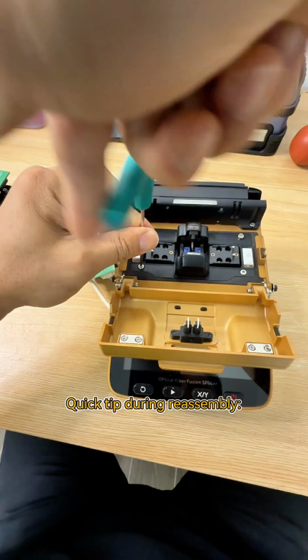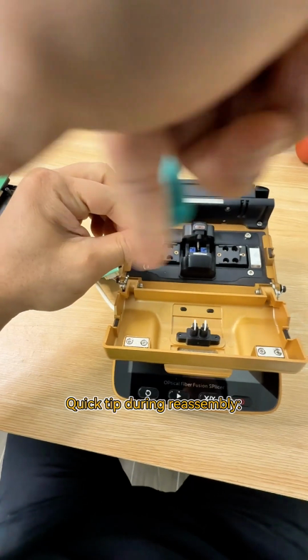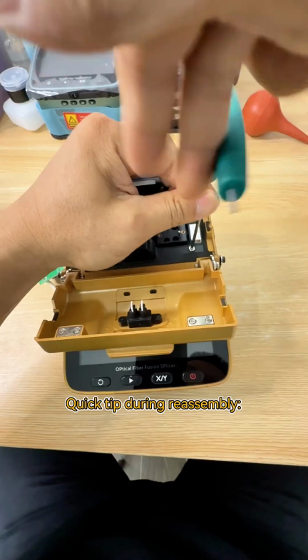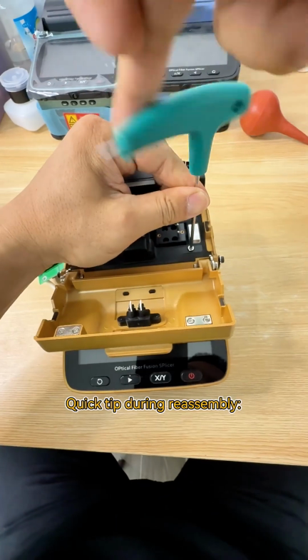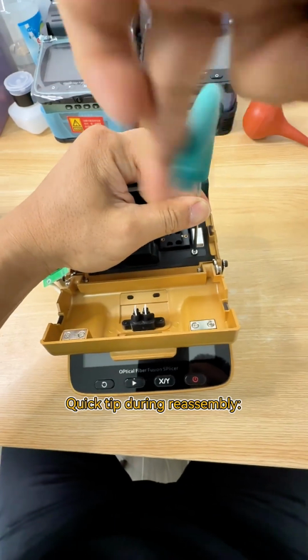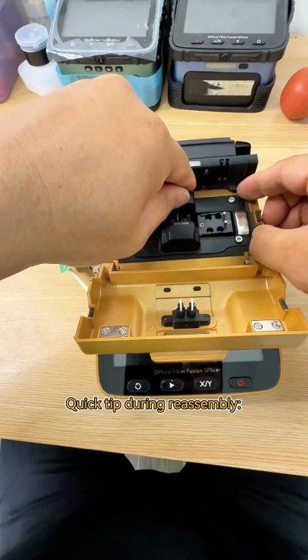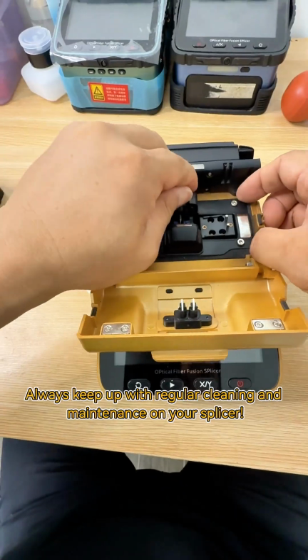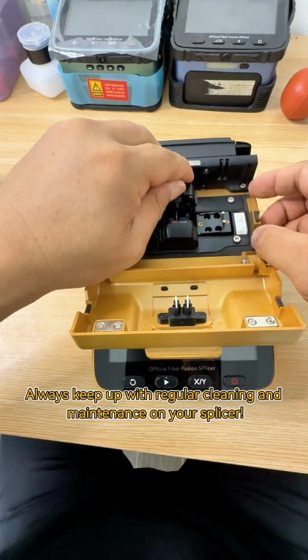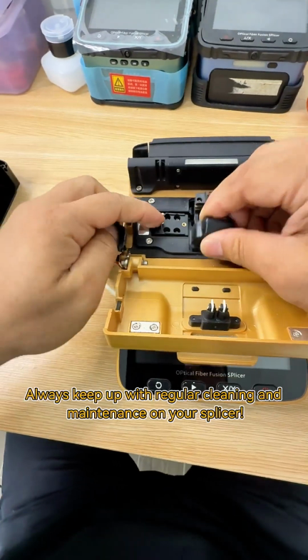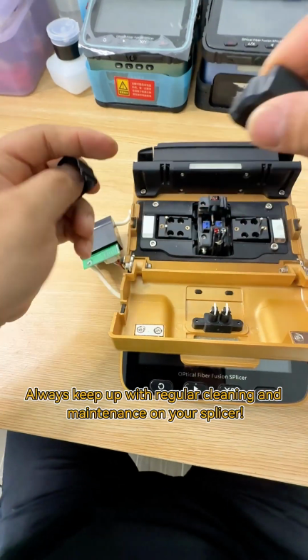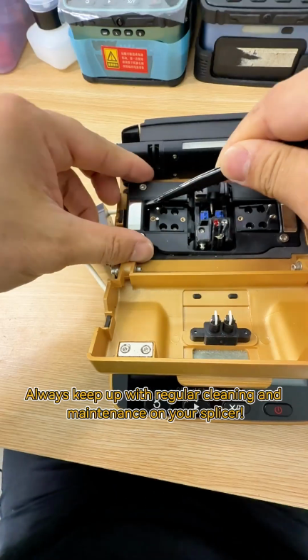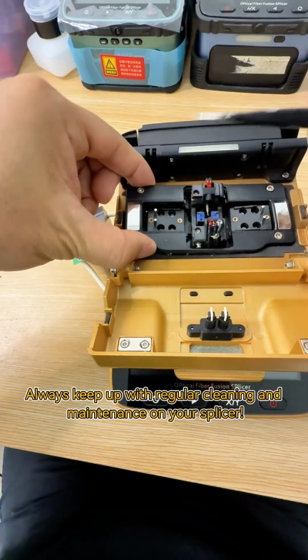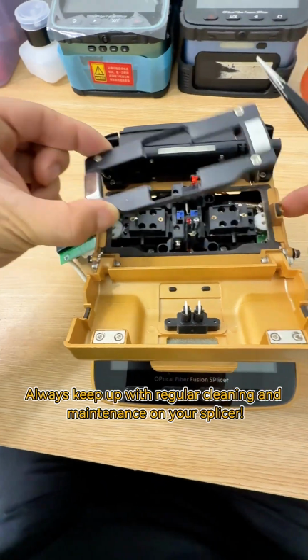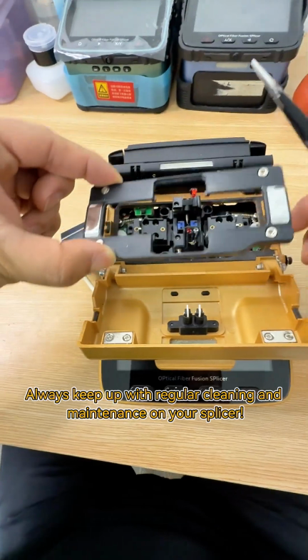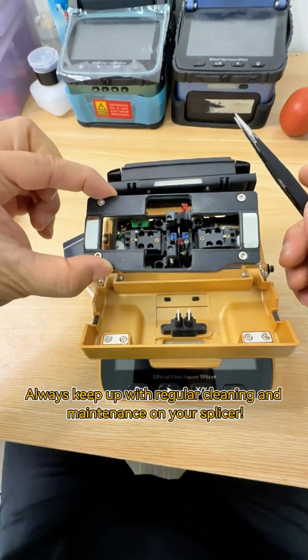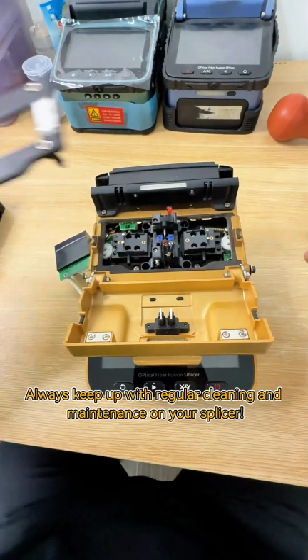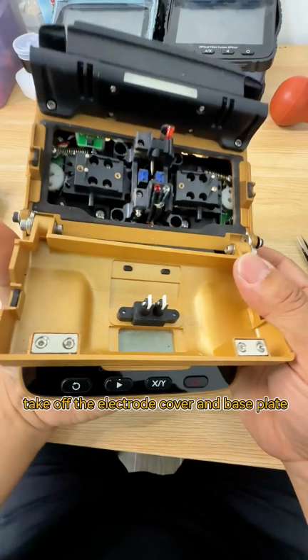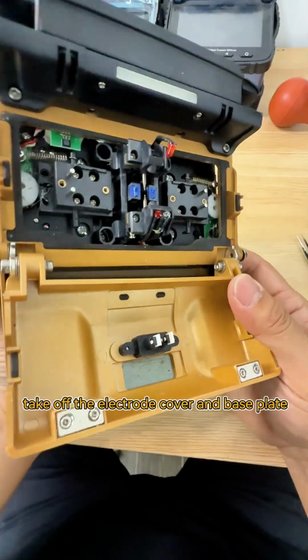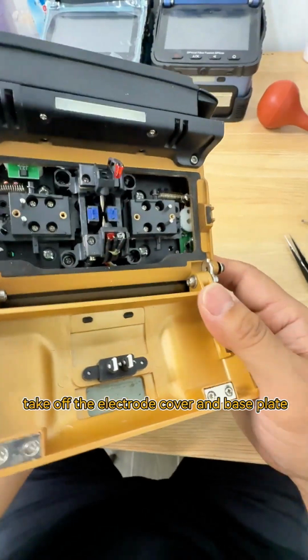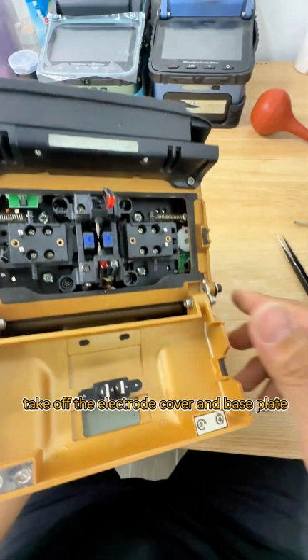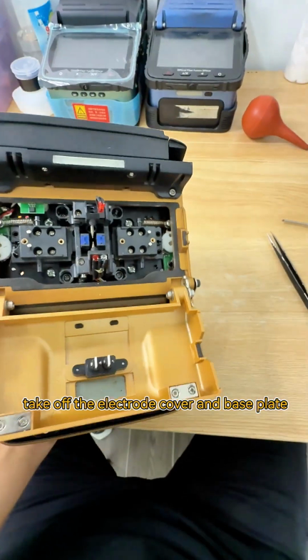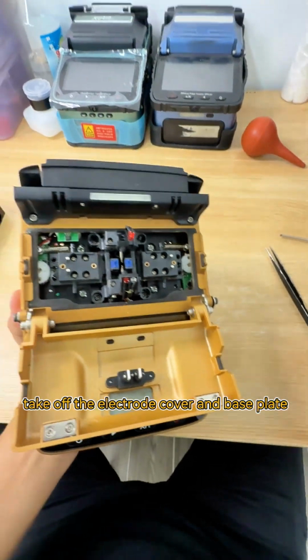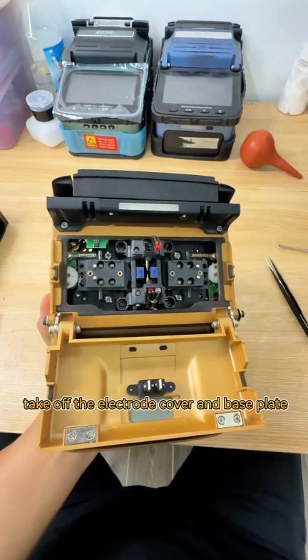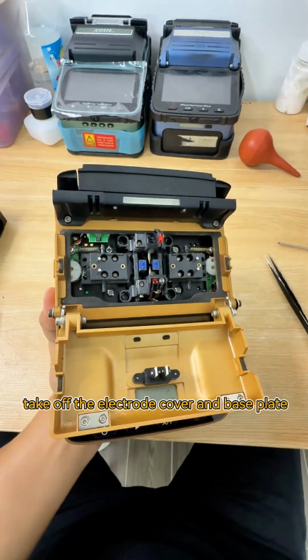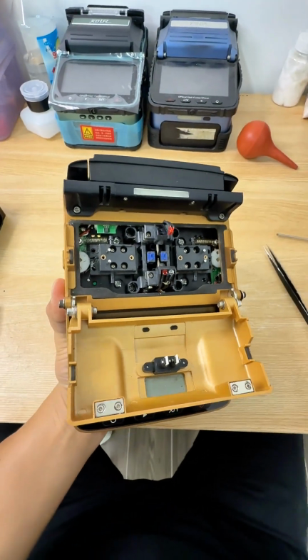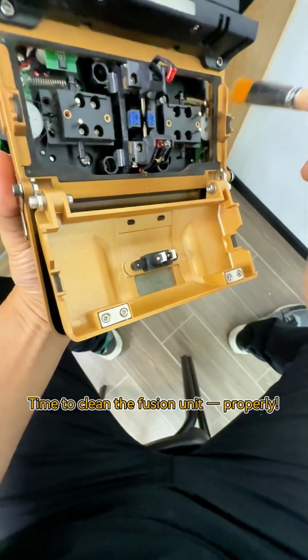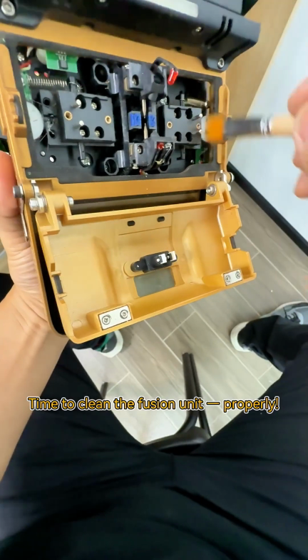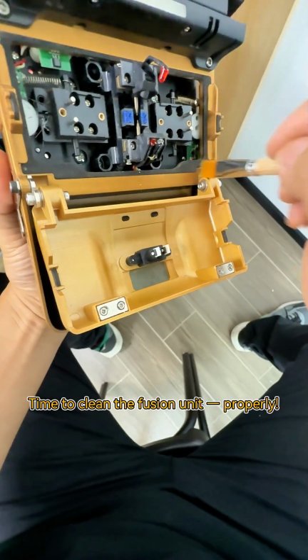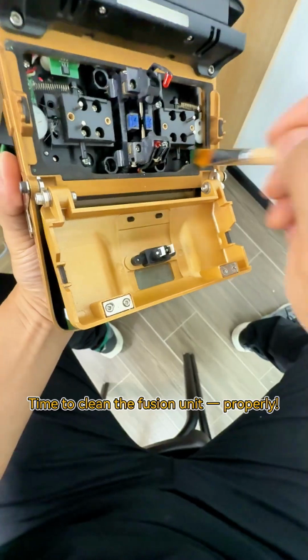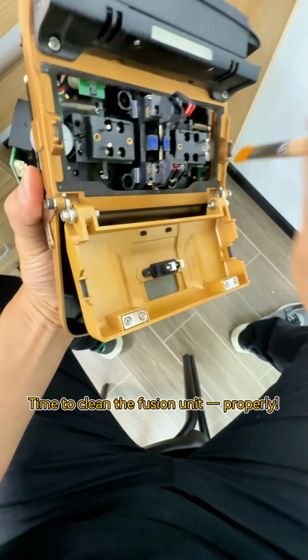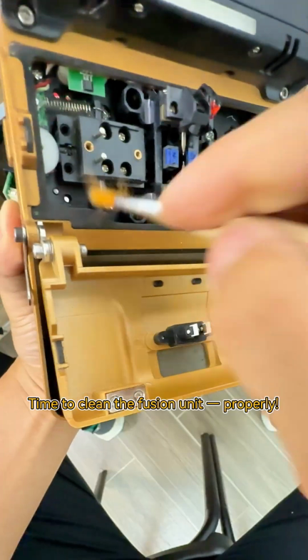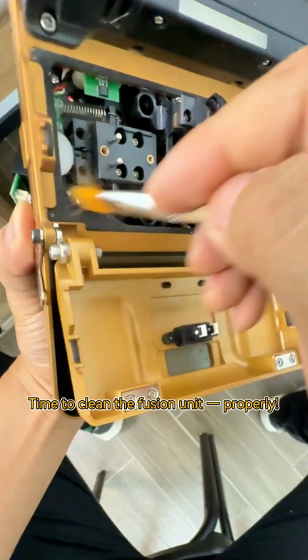Quick tip for reassembly: always keep up with regular cleaning and maintenance on your splicer. Take off the electrode cover and base plate. Time to clean the fusion unit properly.